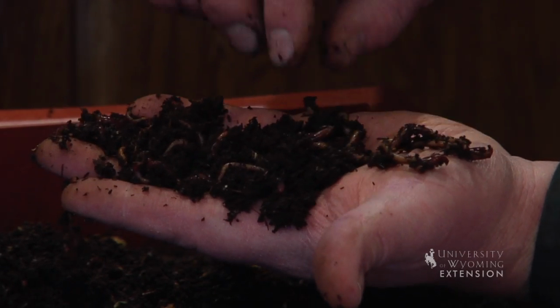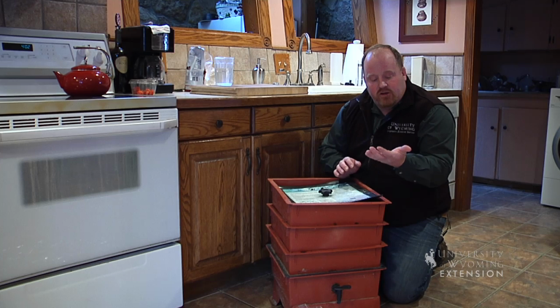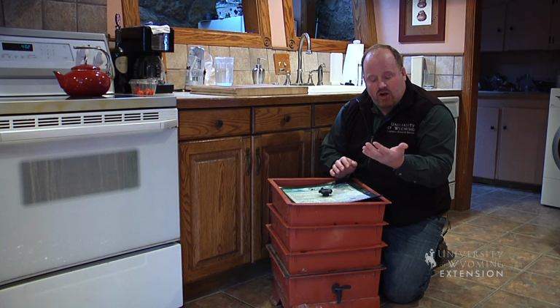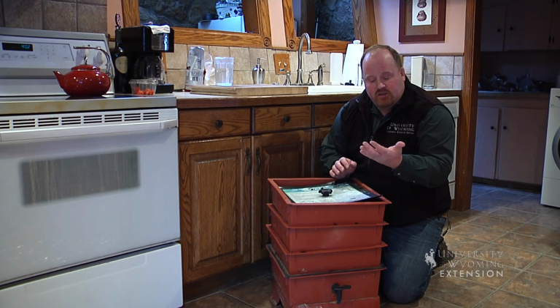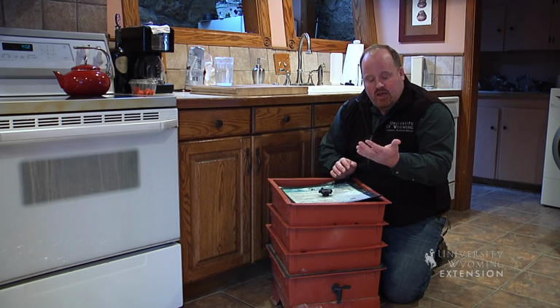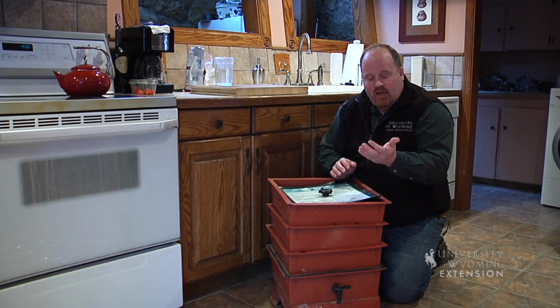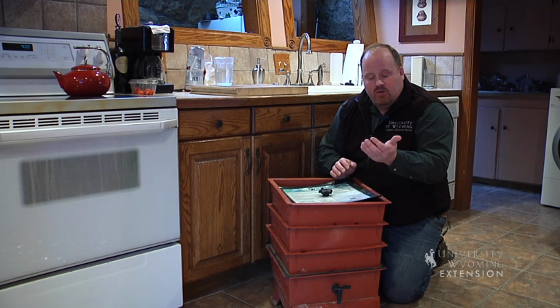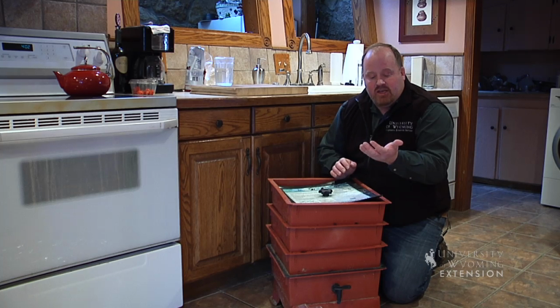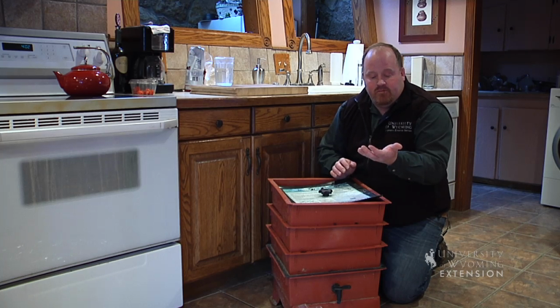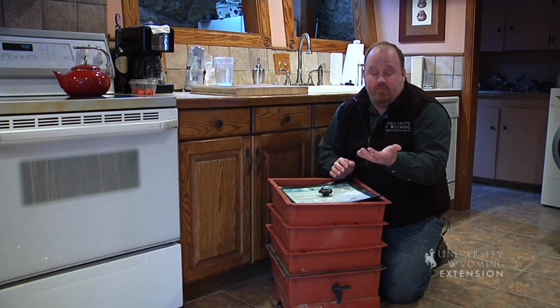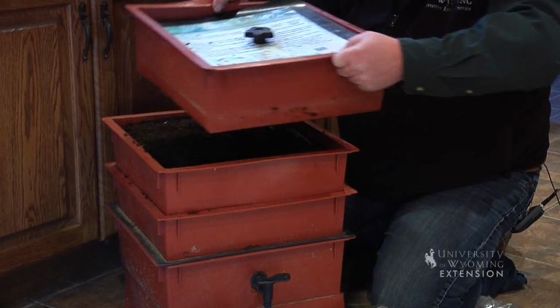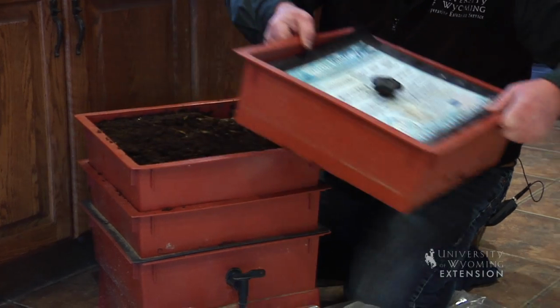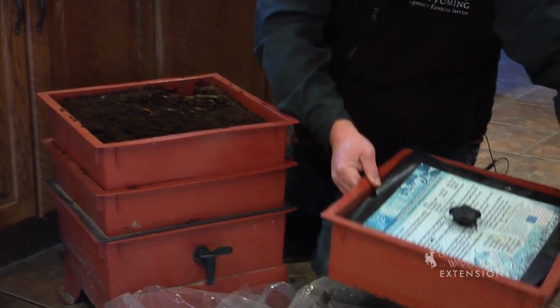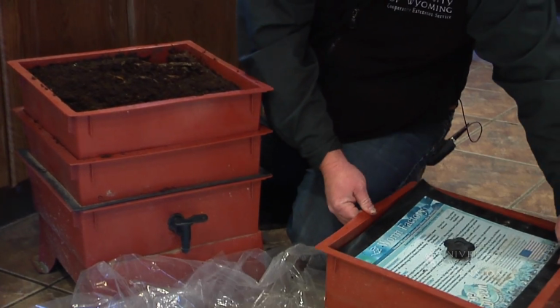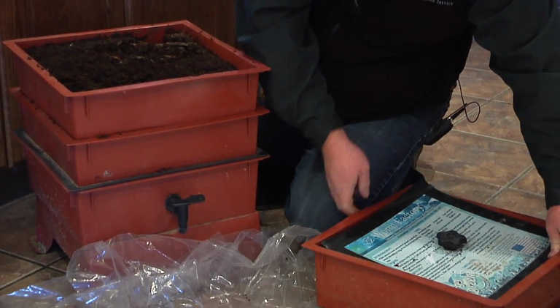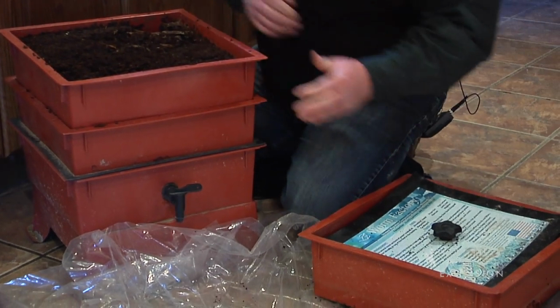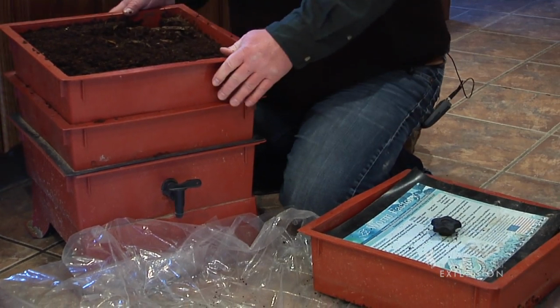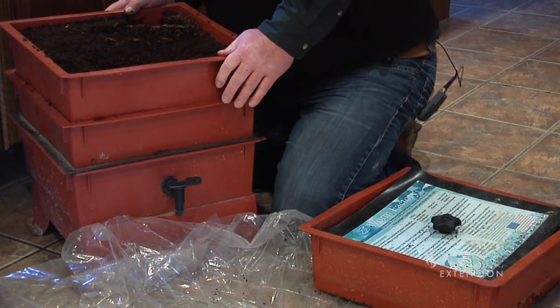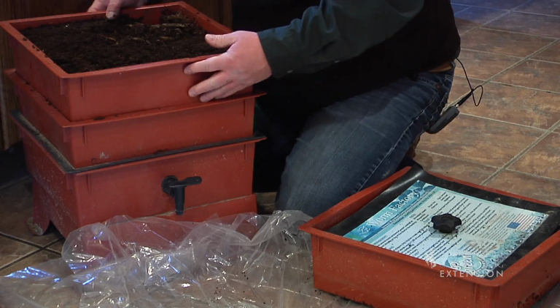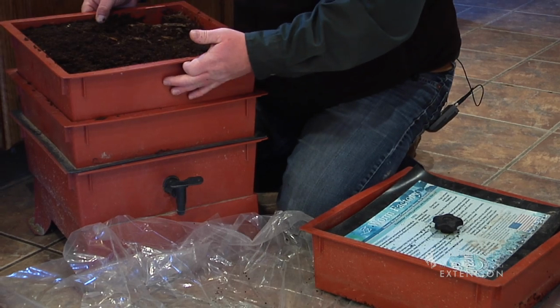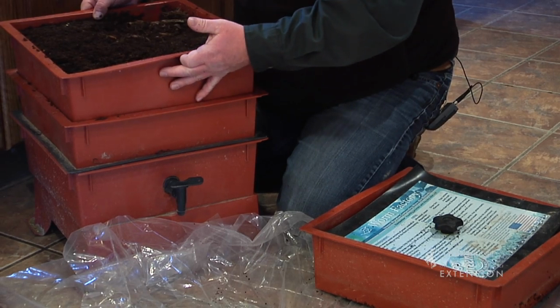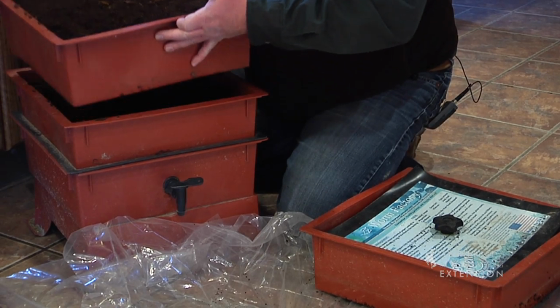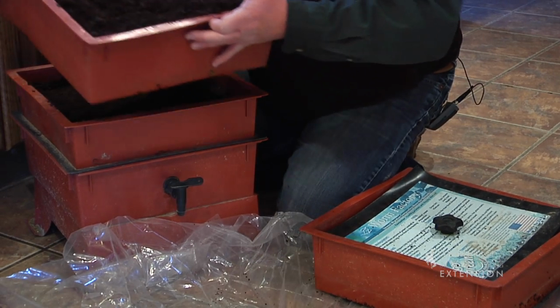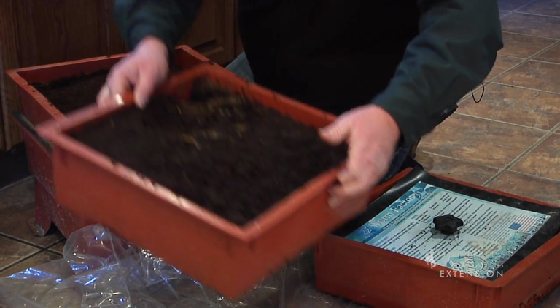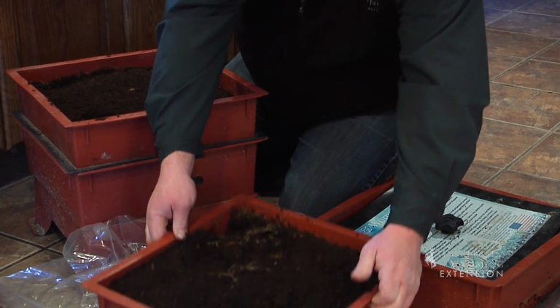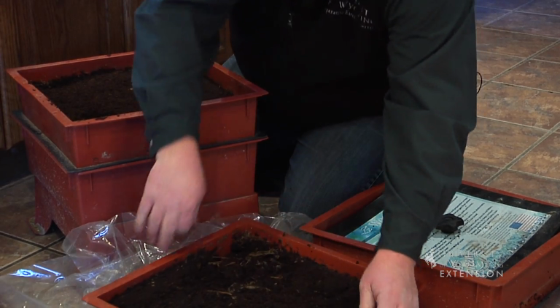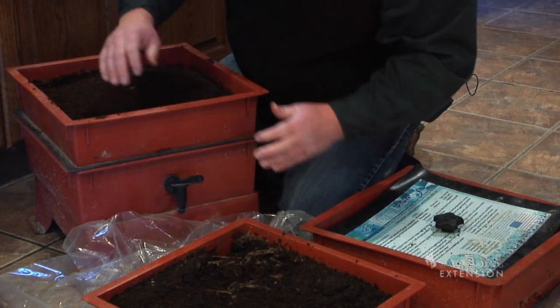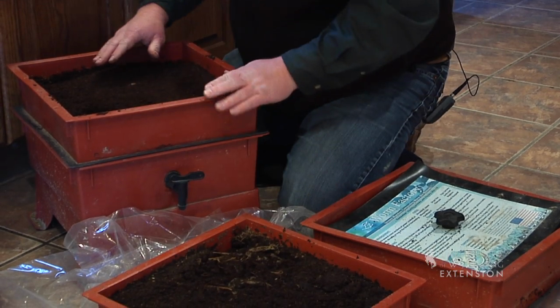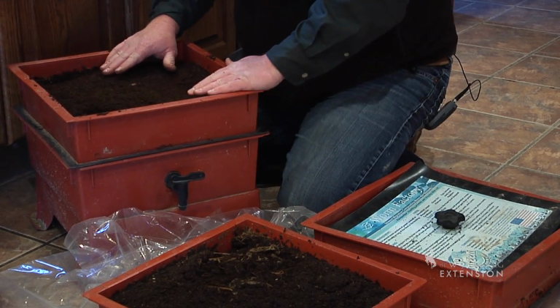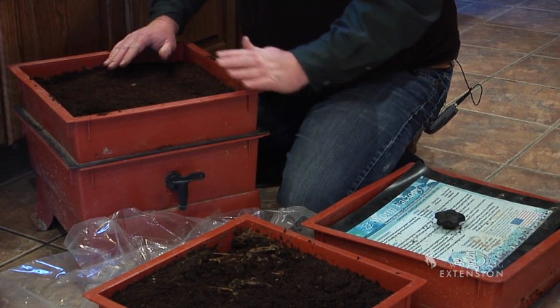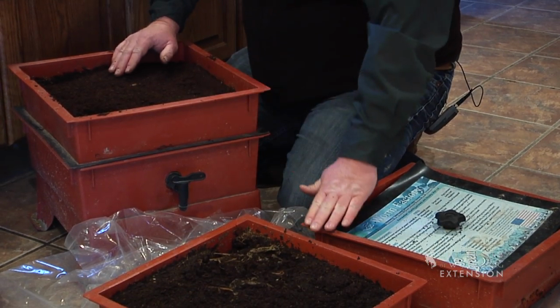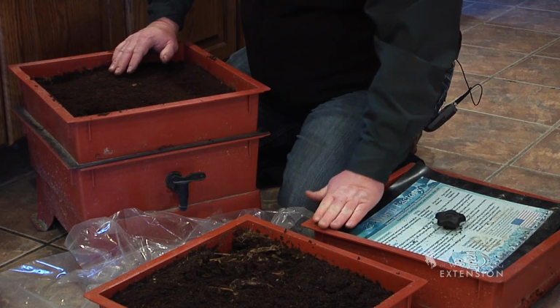Red wigglers are a little smaller than night crawlers and we can keep them basically in the house. When we're keeping worms, we really want to think of them as pets. We basically have to keep them fed and watered and exercised, and move them from one bin to the other.